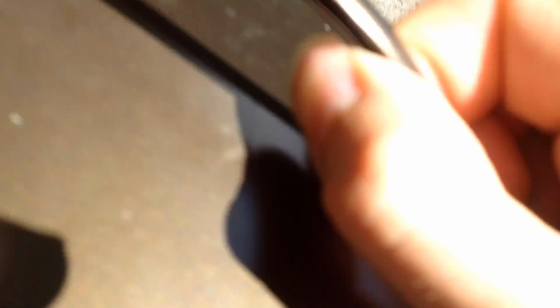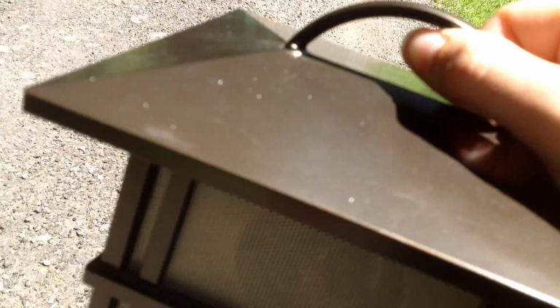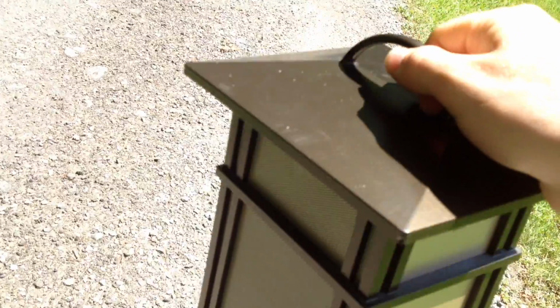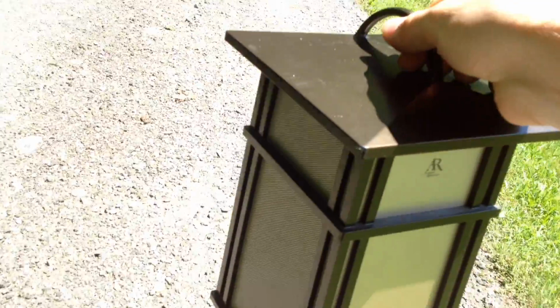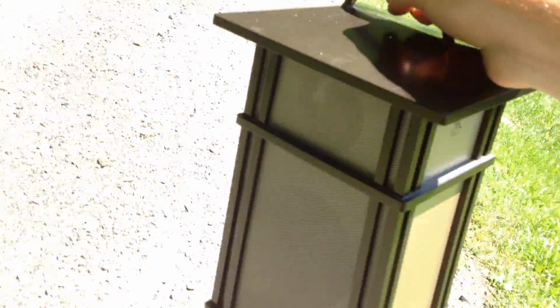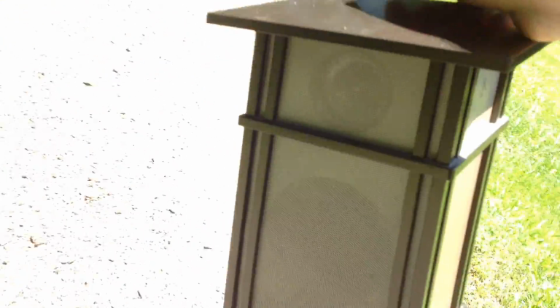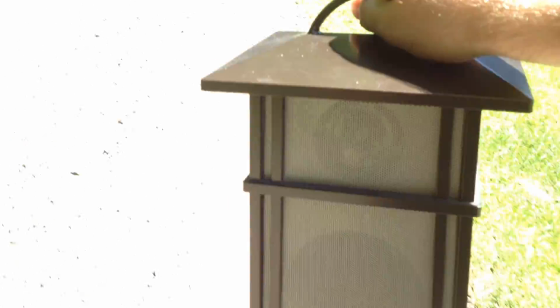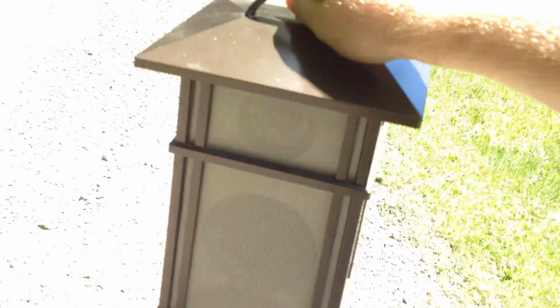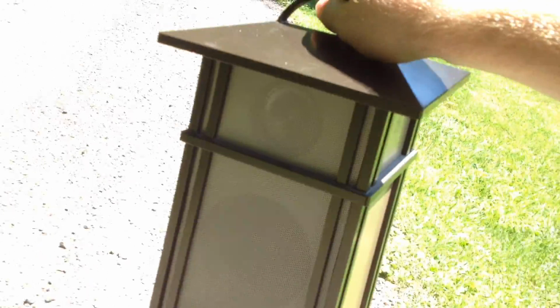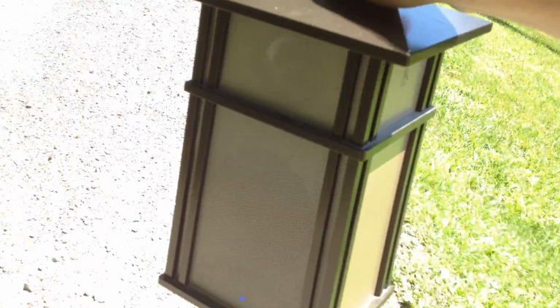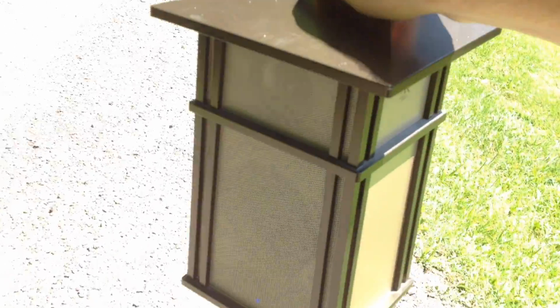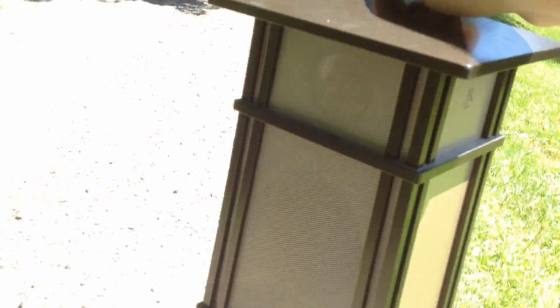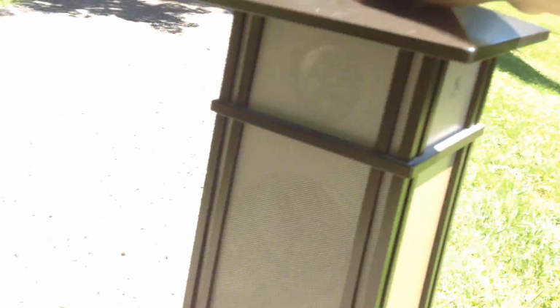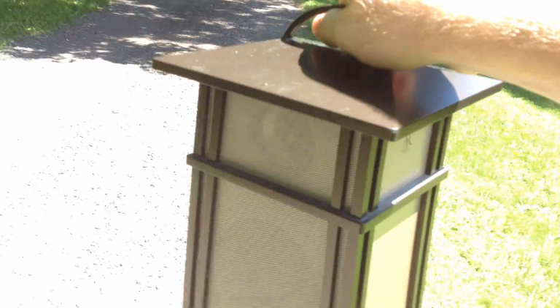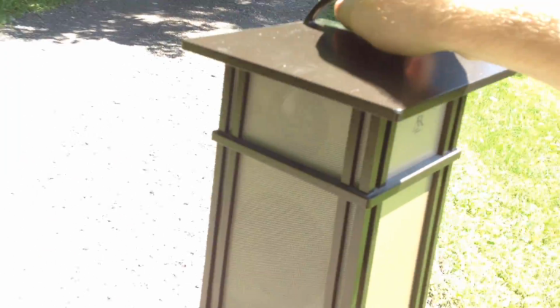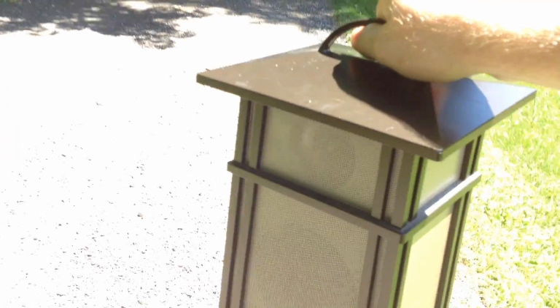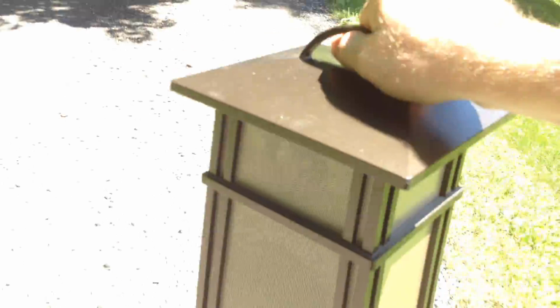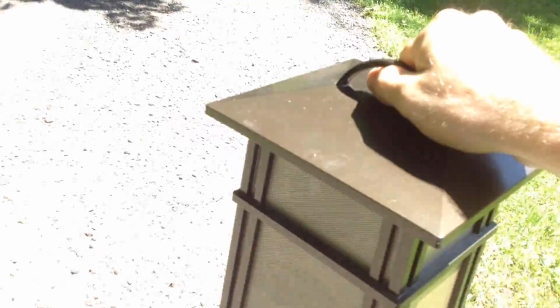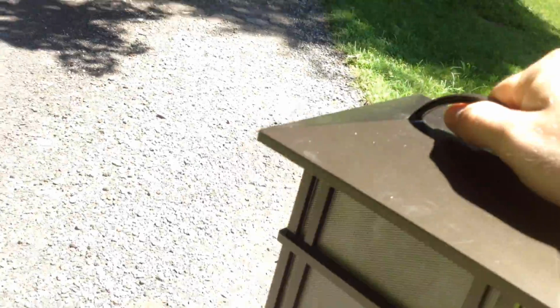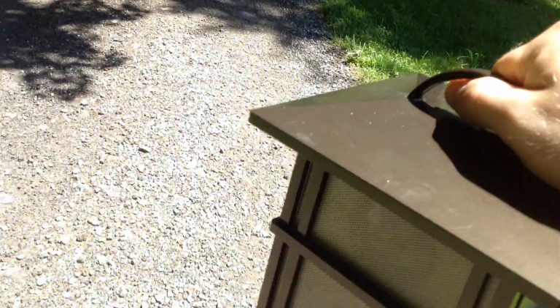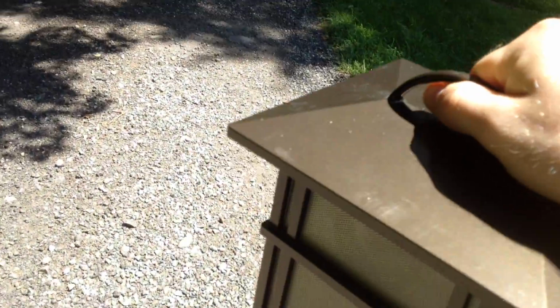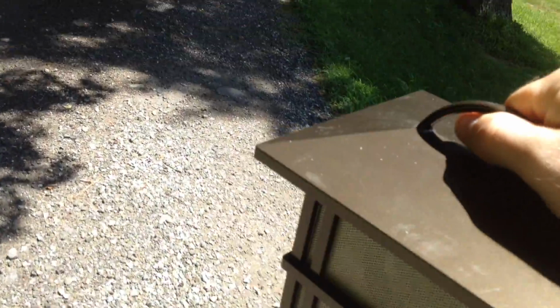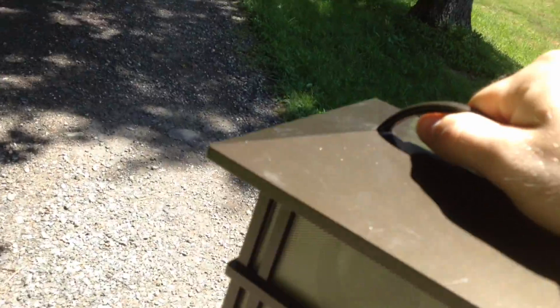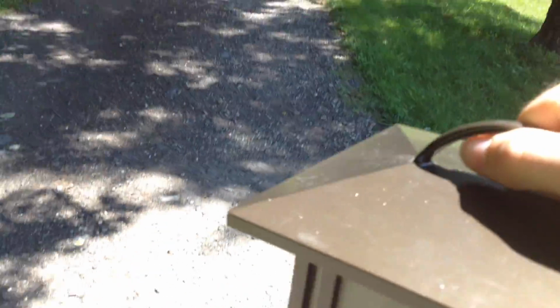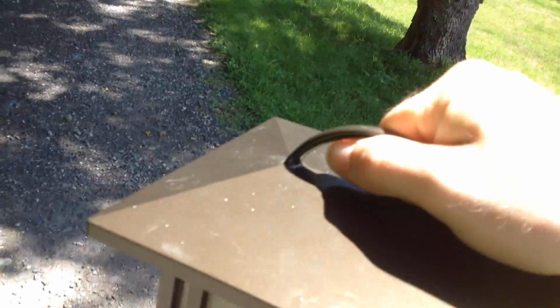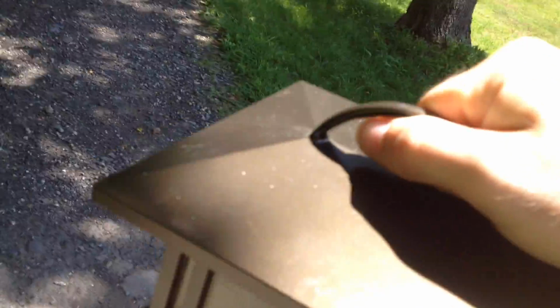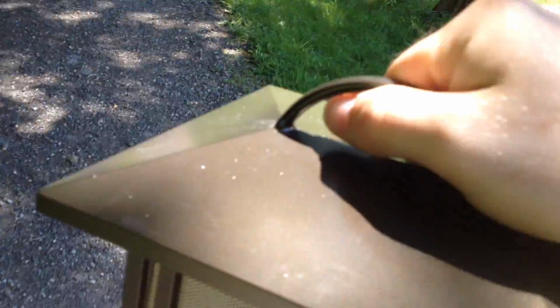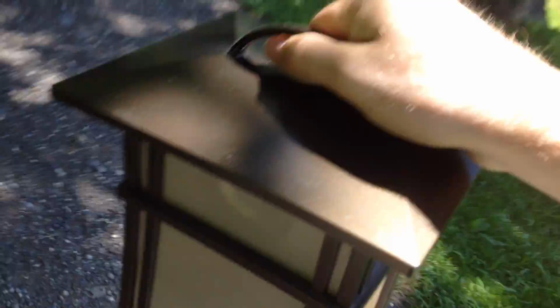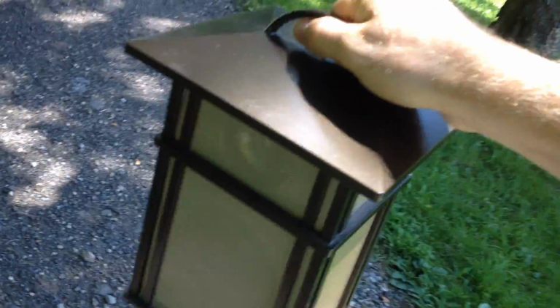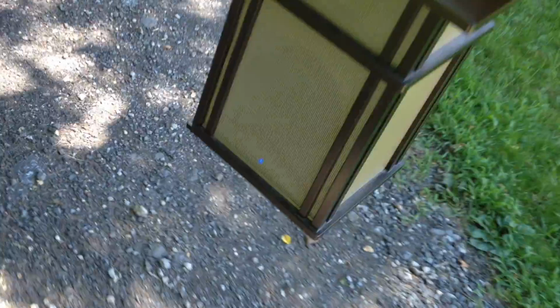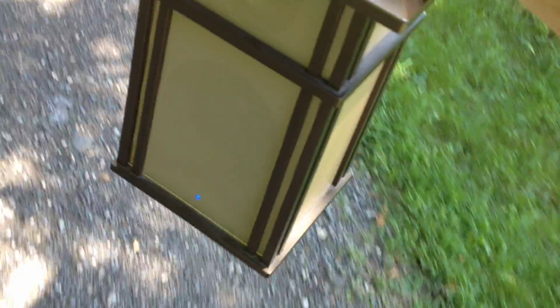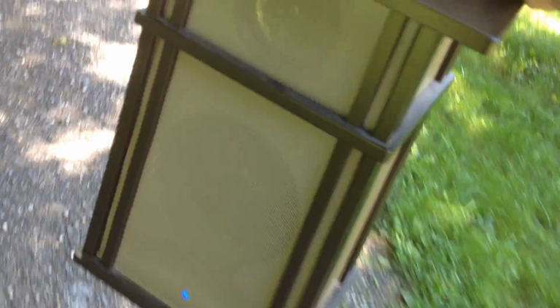So that's that. This is the Acoustic Research 900 MHz analog cordless outdoor speaker. Thank you for watching, comment, subscribe, and out.